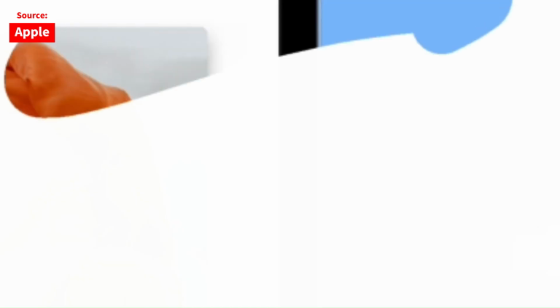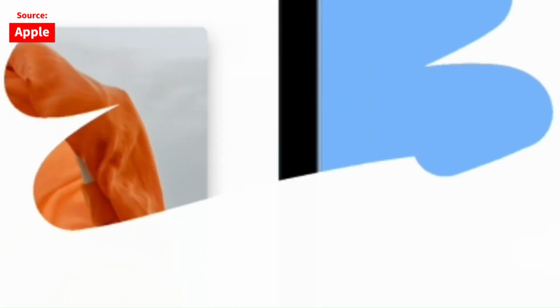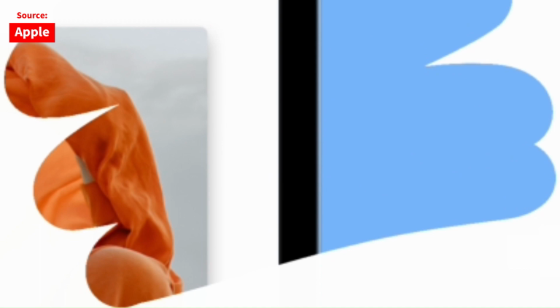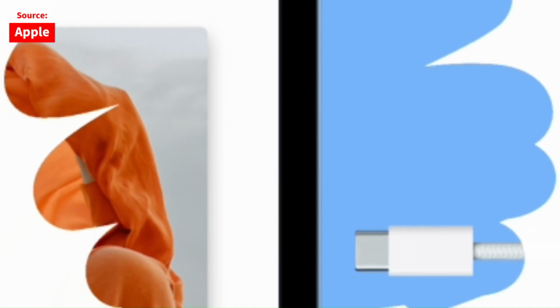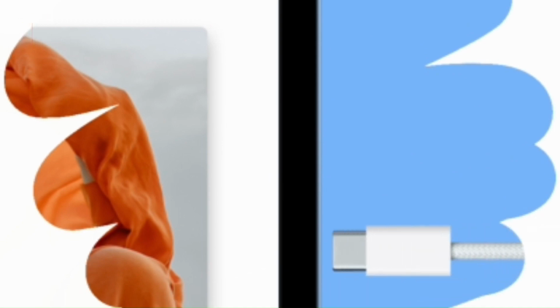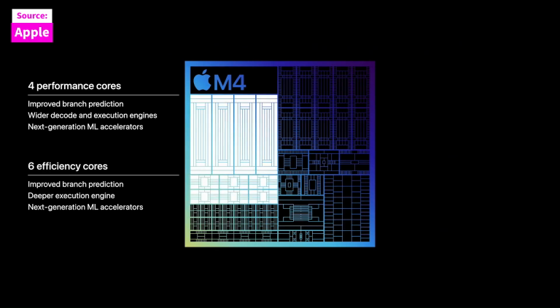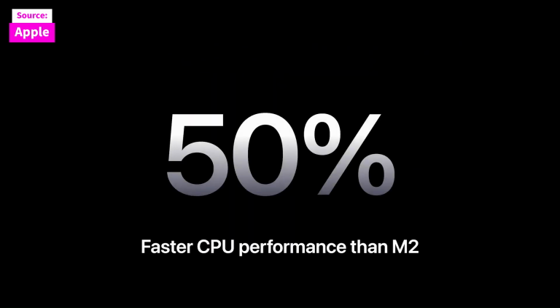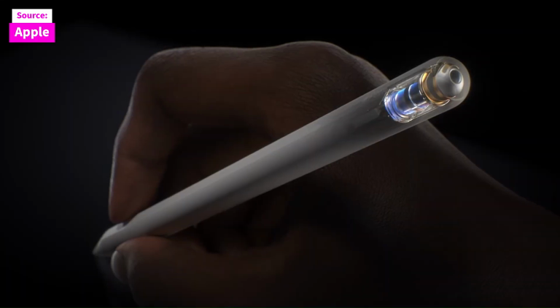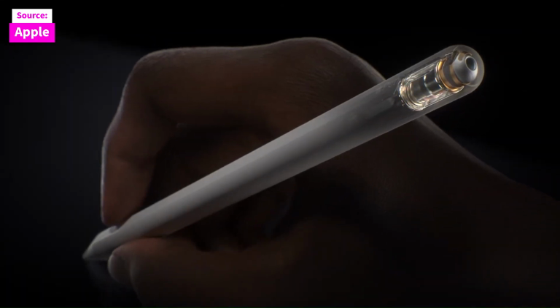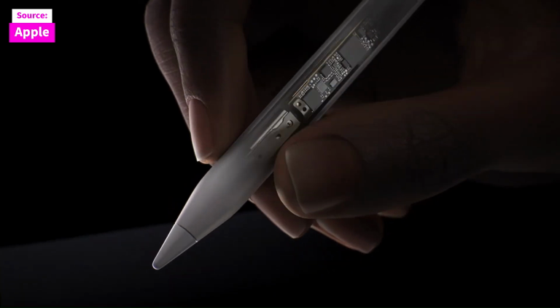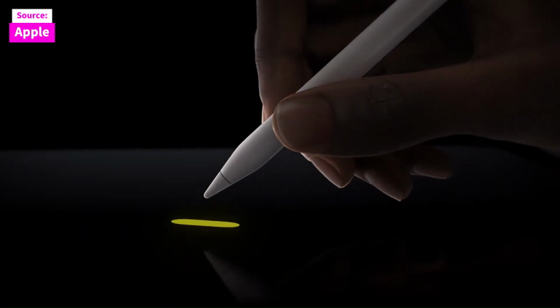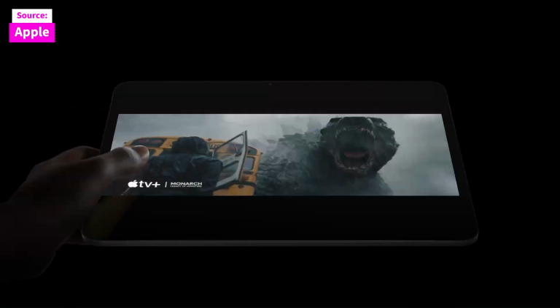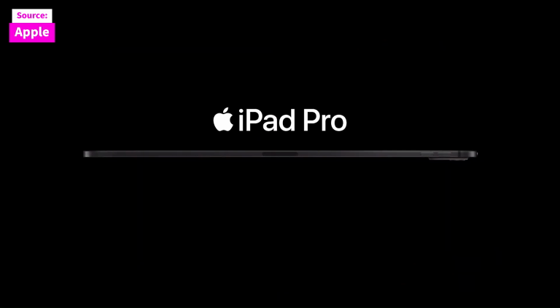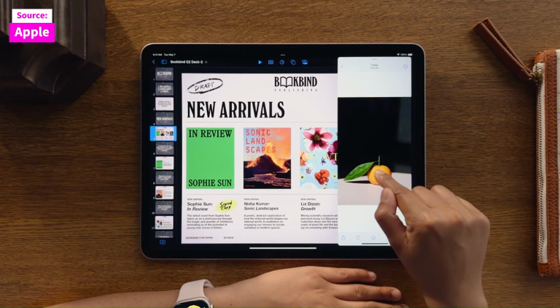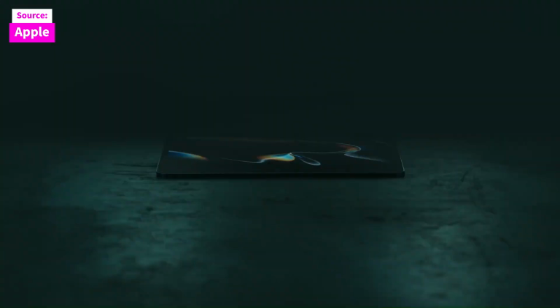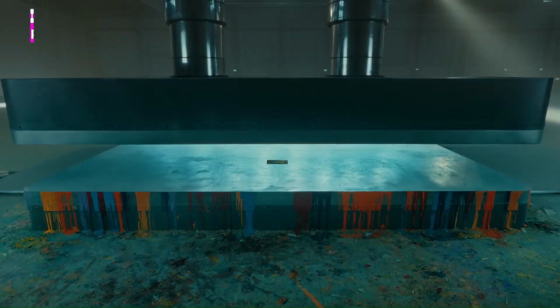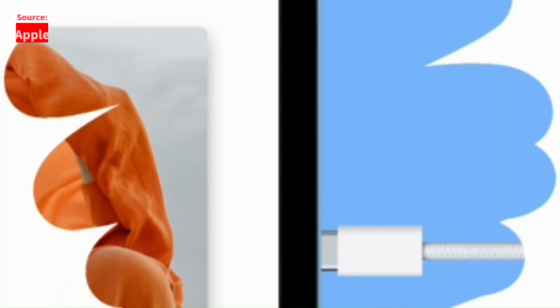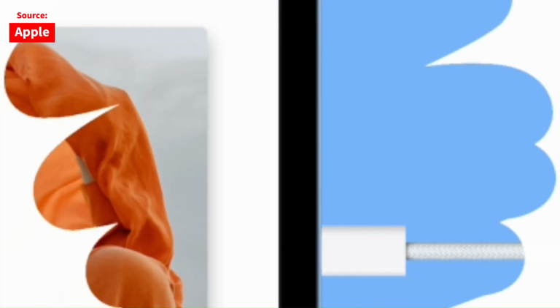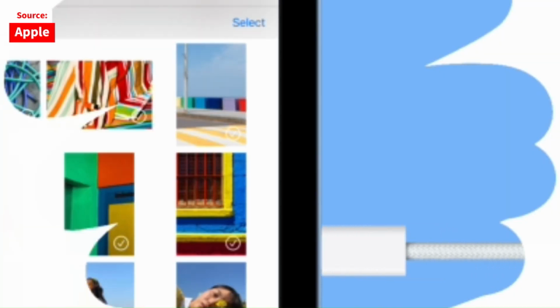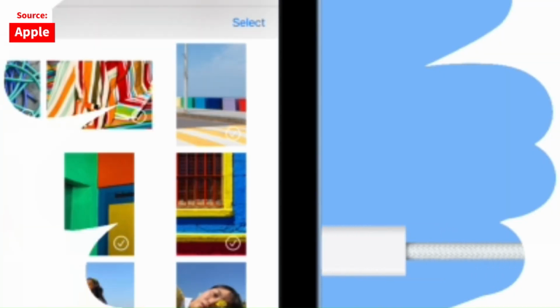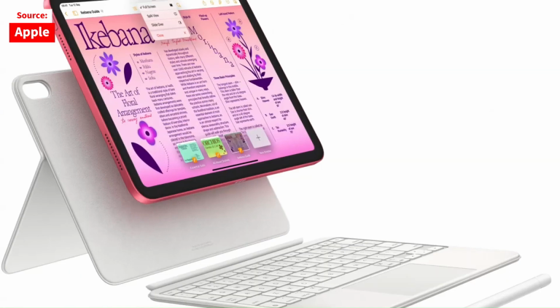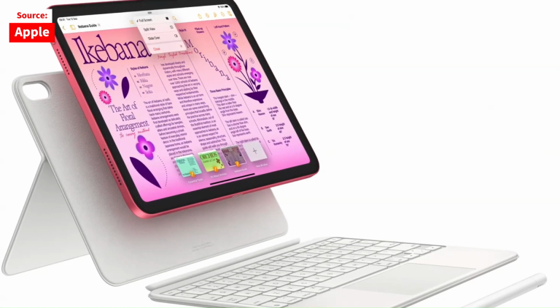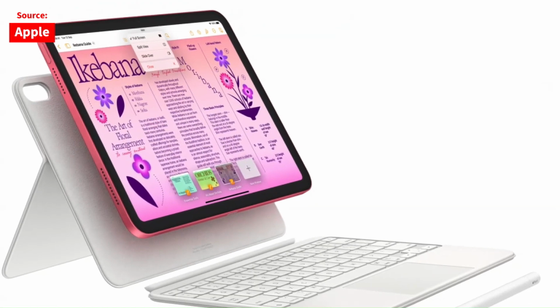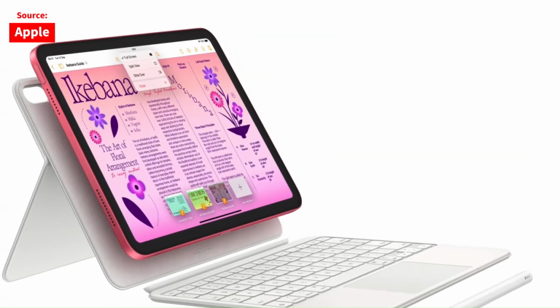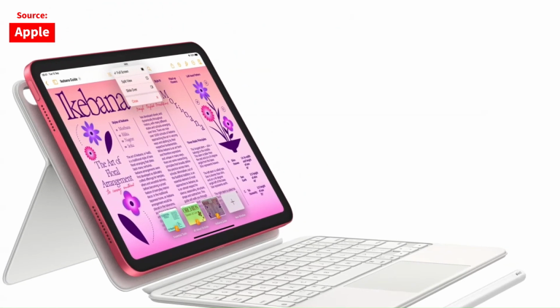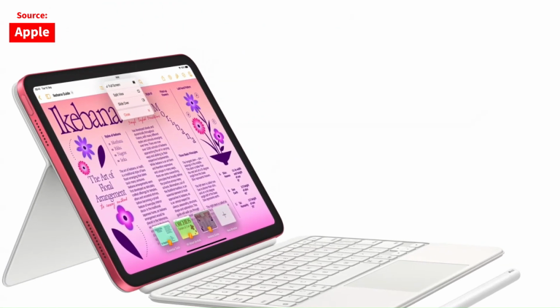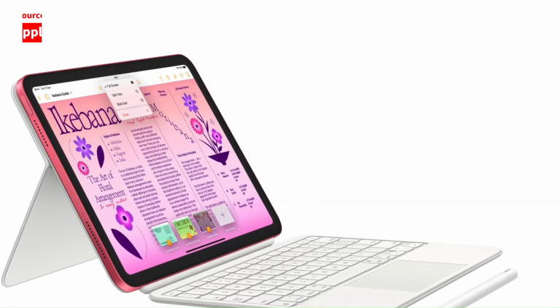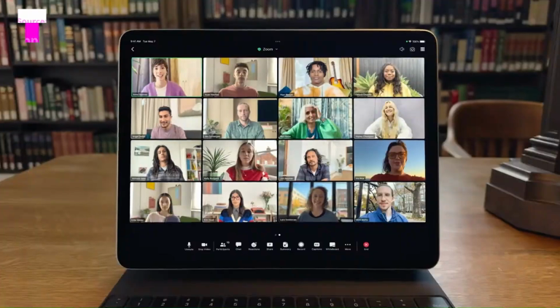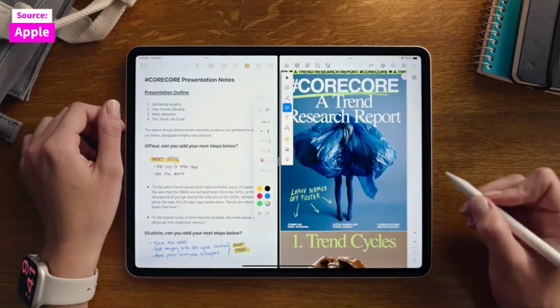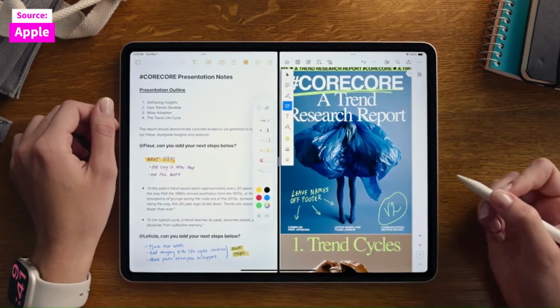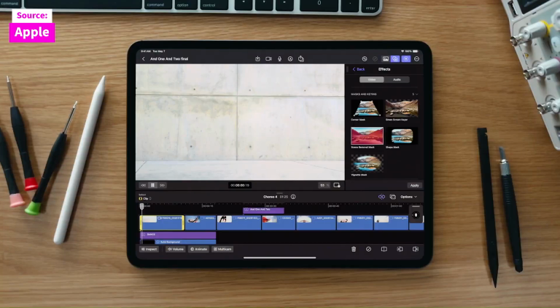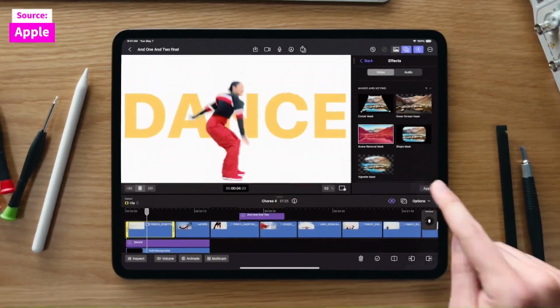Apple also addressed one of the iPad's biggest initial drawbacks — compatibility with the first generation Apple Pencil, which required an awkward adapter for charging. The new Apple Pencil, with a built-in USB-C port, resolves this issue.